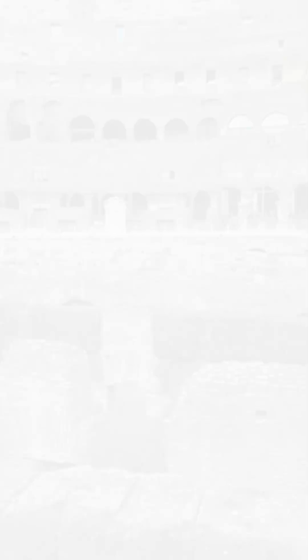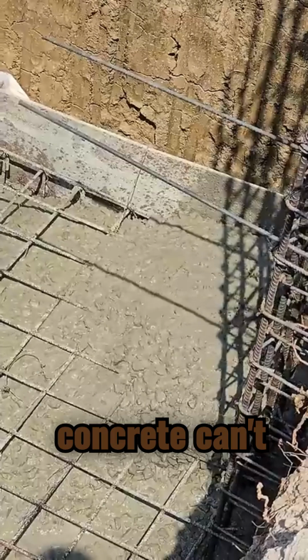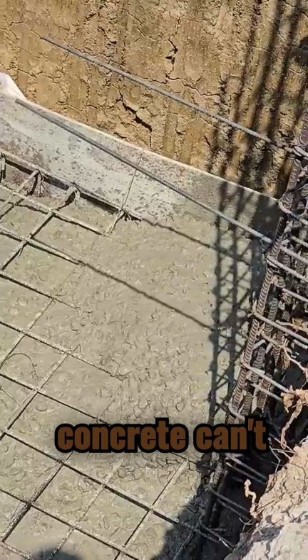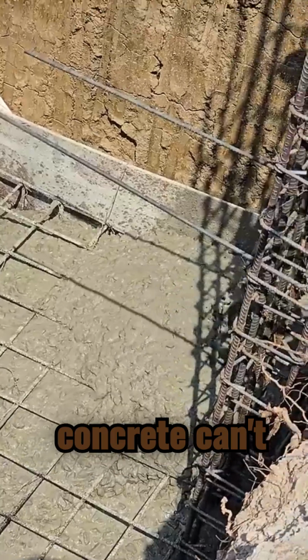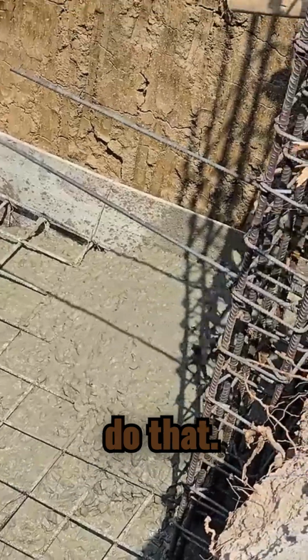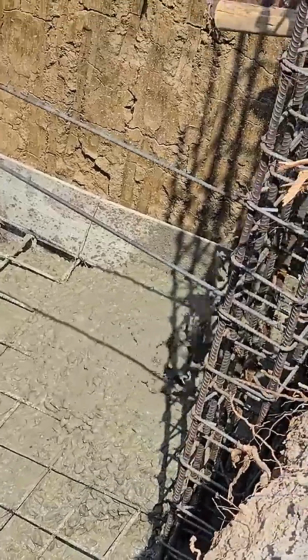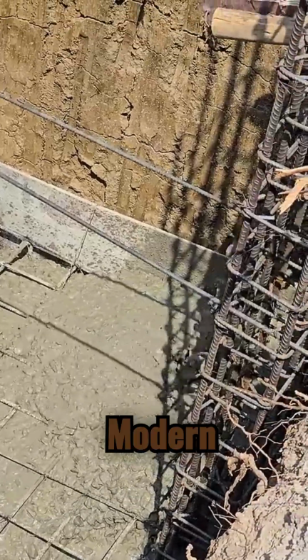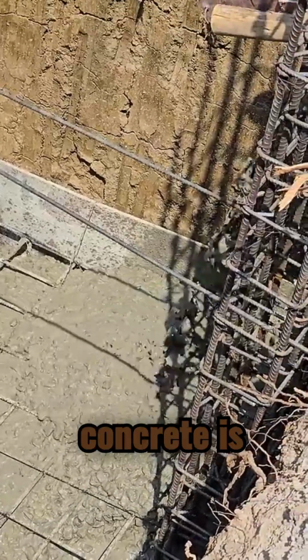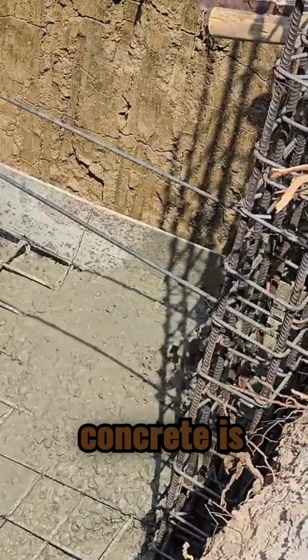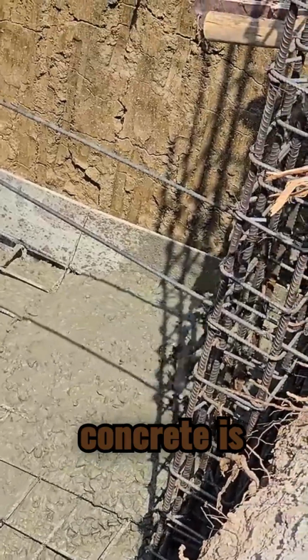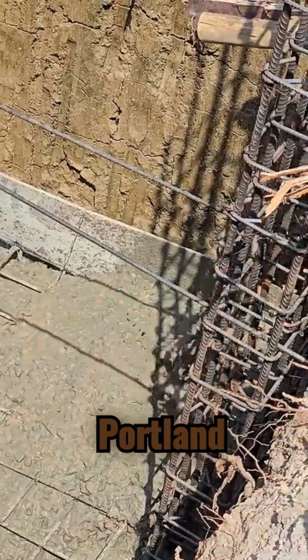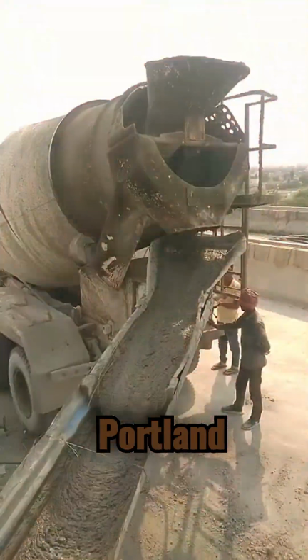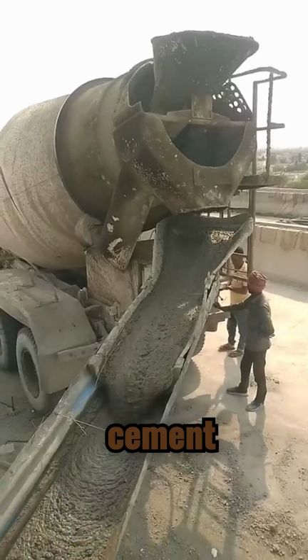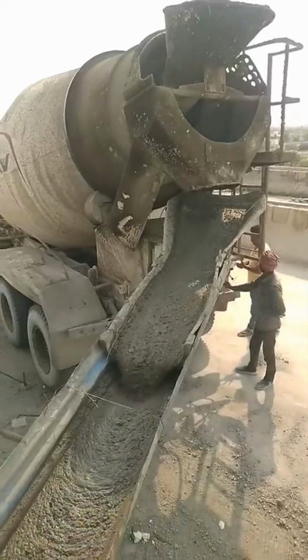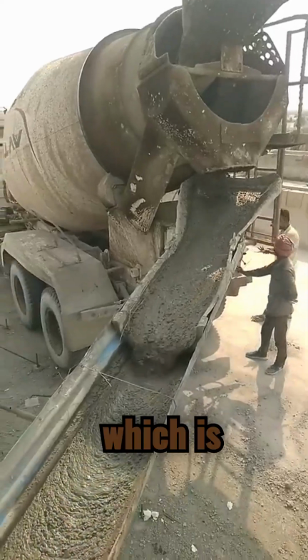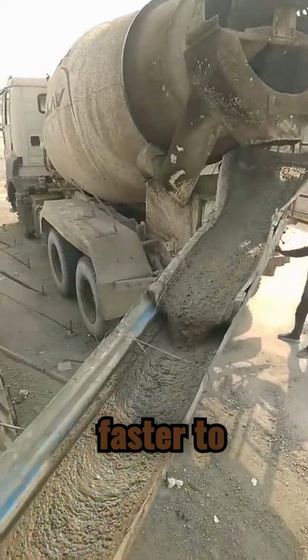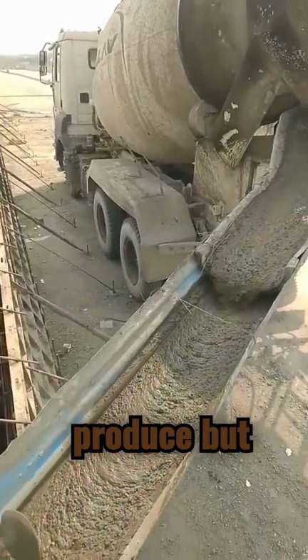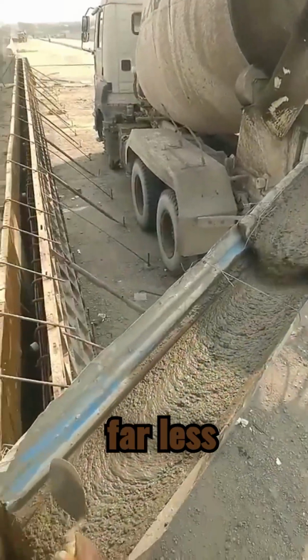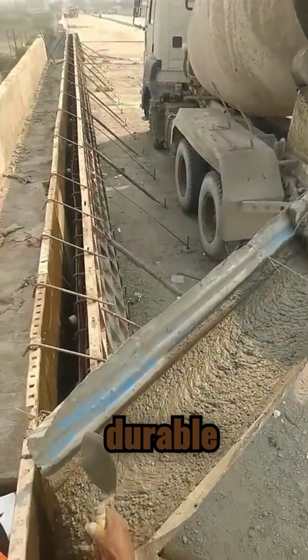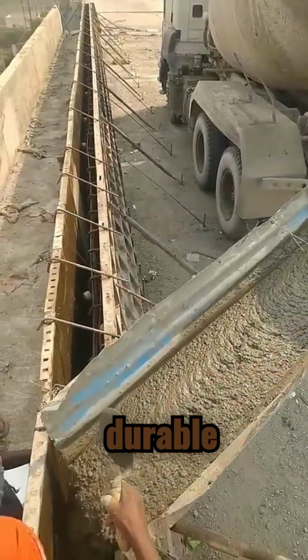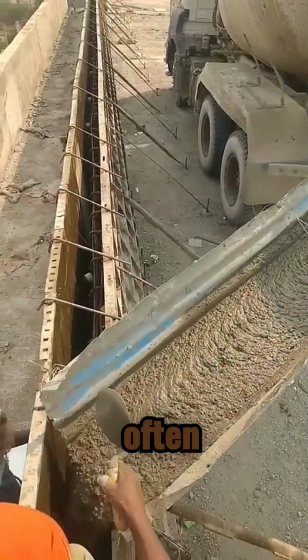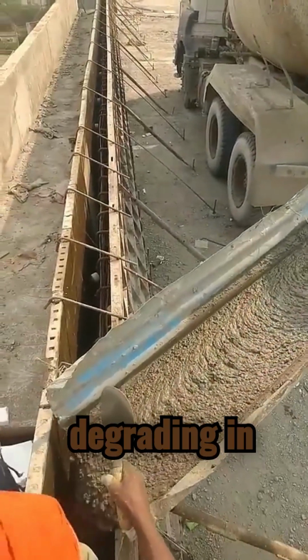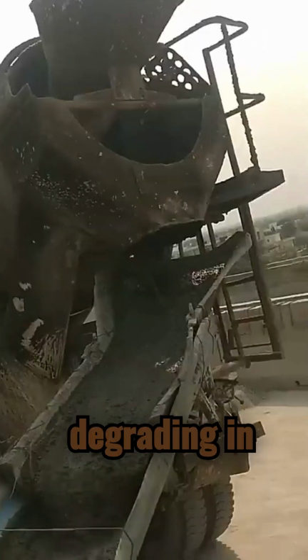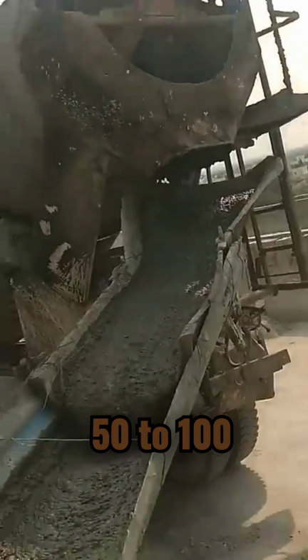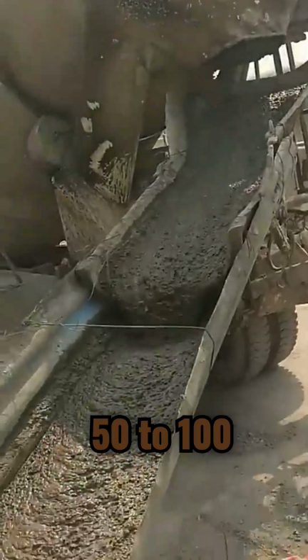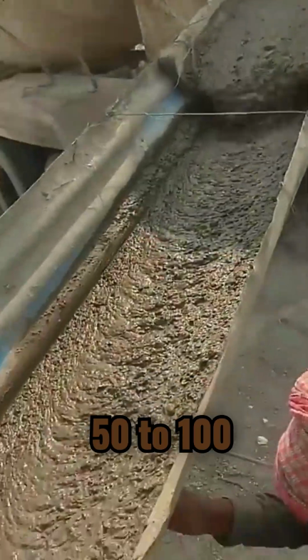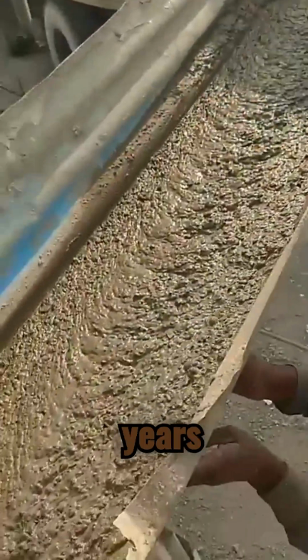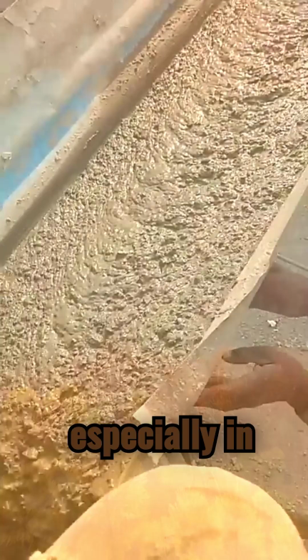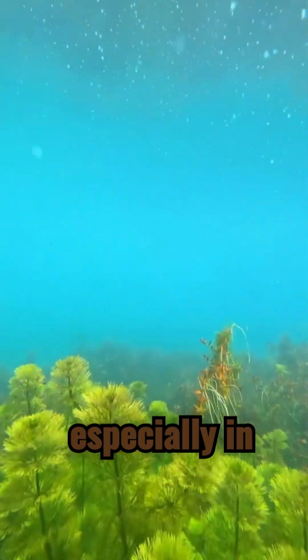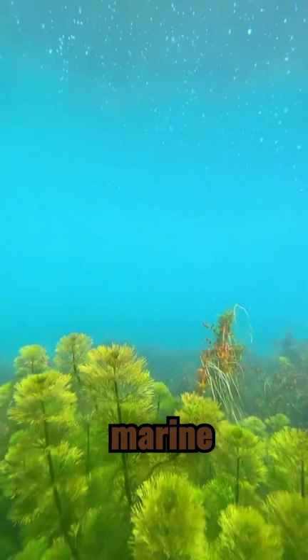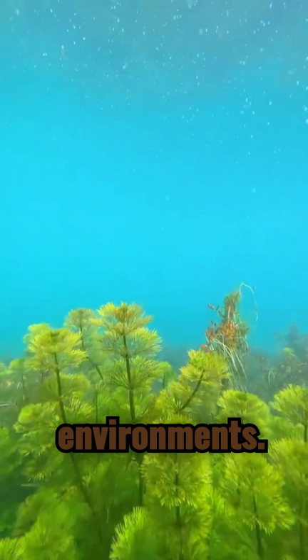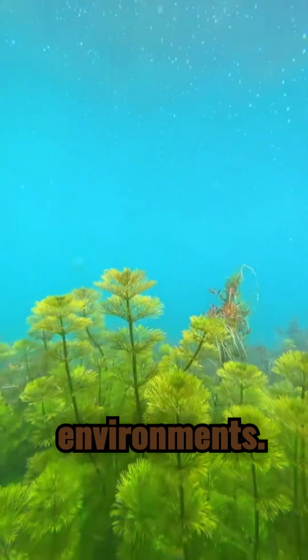Modern concrete can't do that. Modern concrete is based on Portland cement, which is faster to produce but far less durable, often degrading in 50 to 100 years, especially in marine environments.